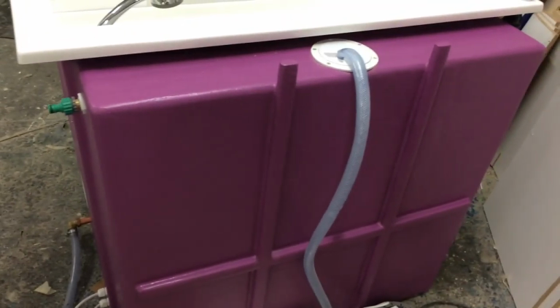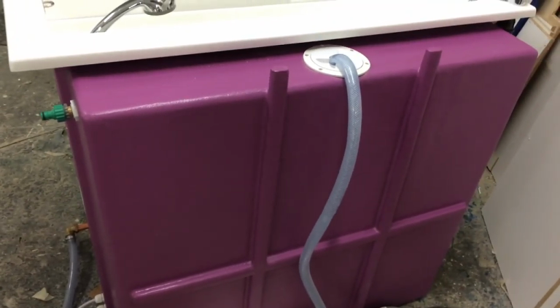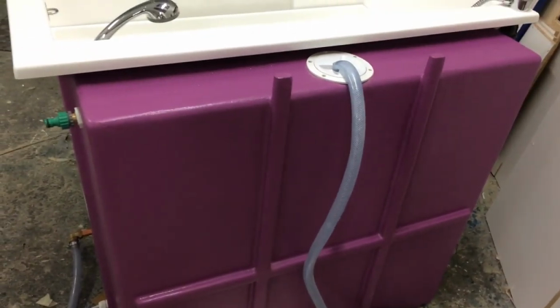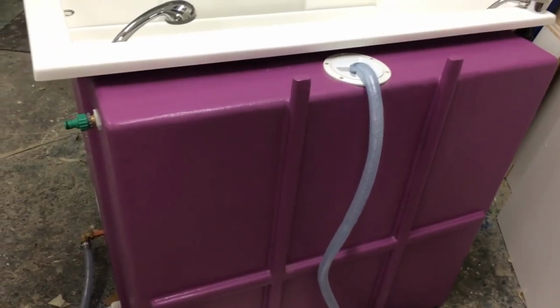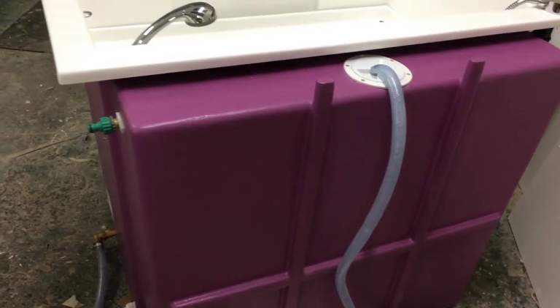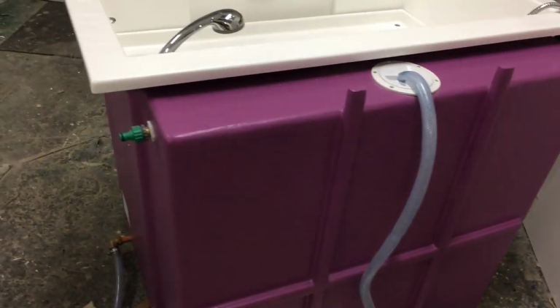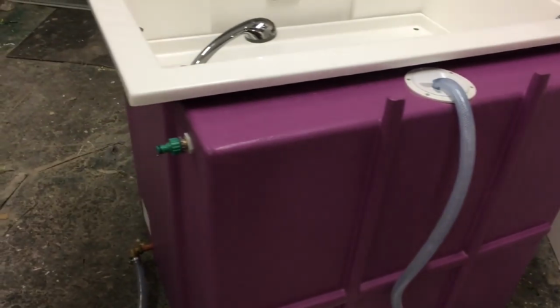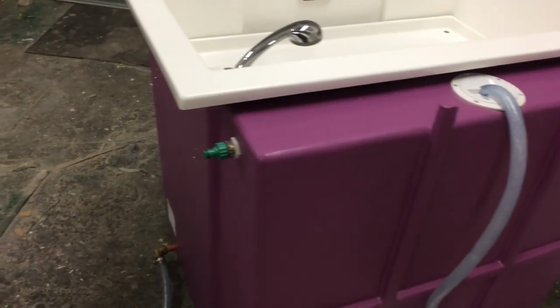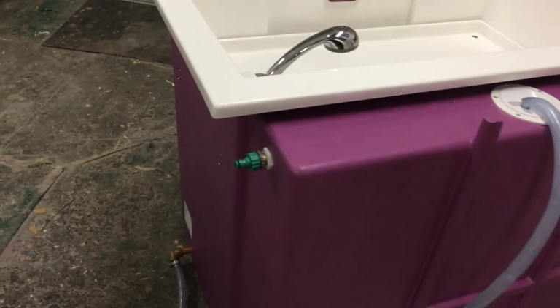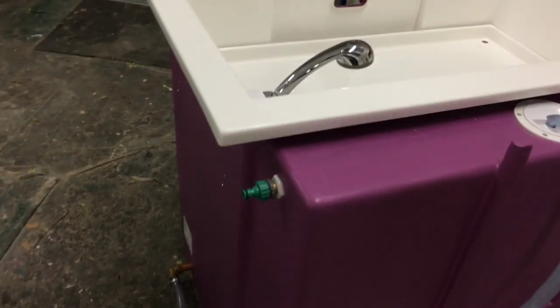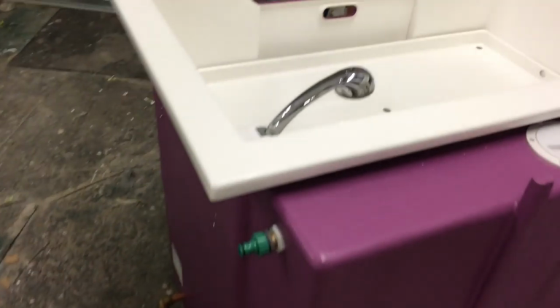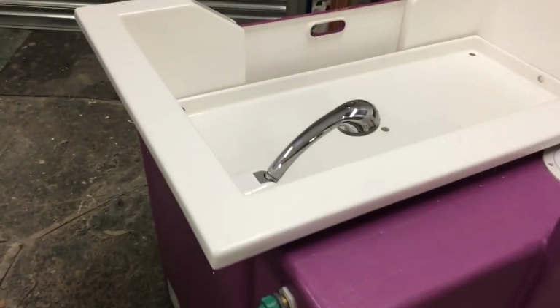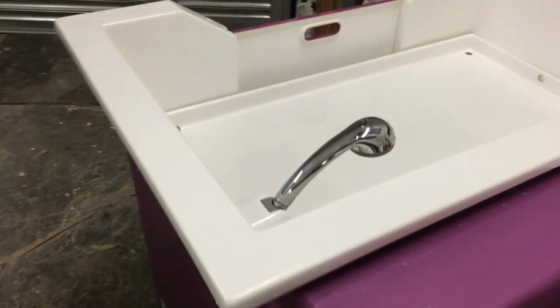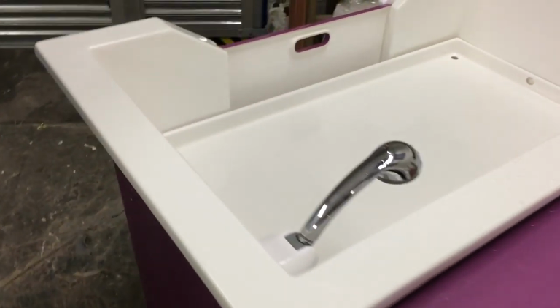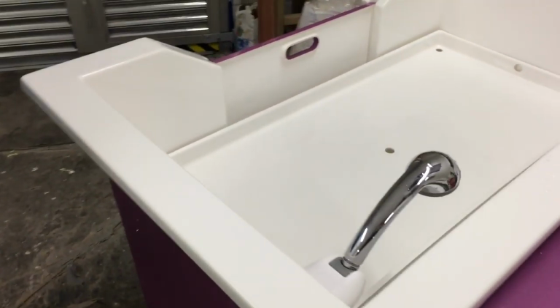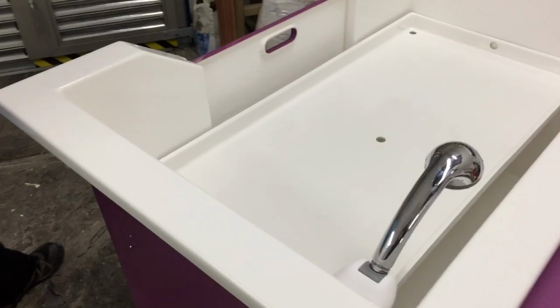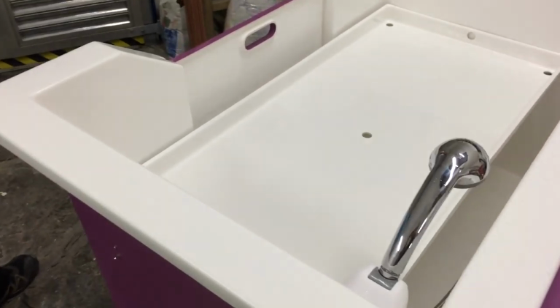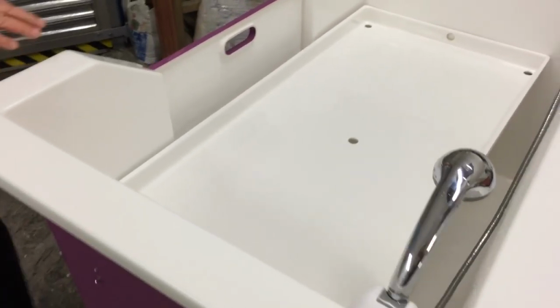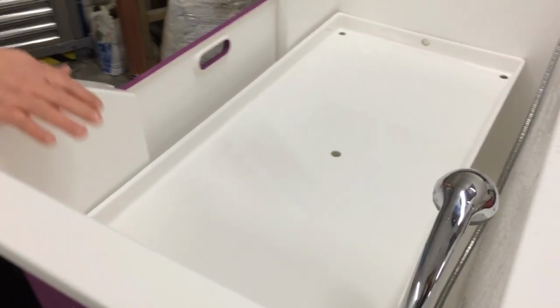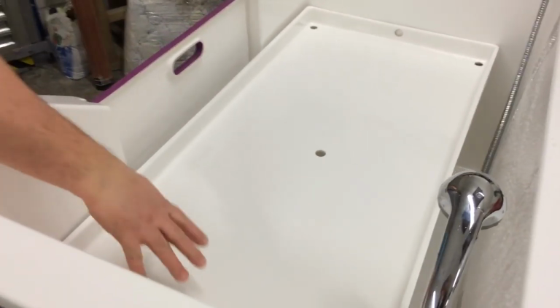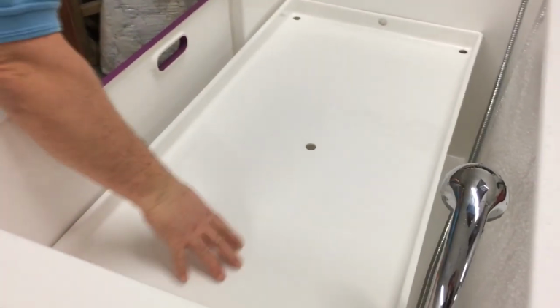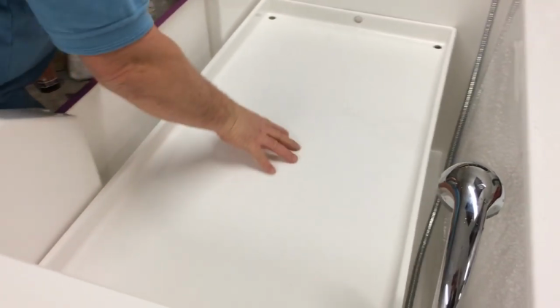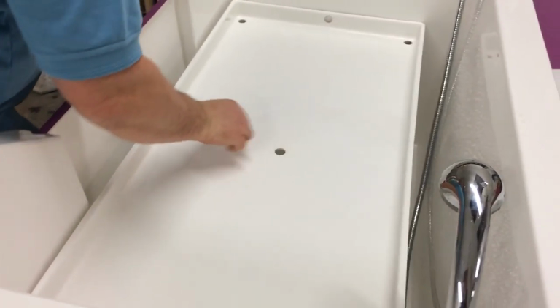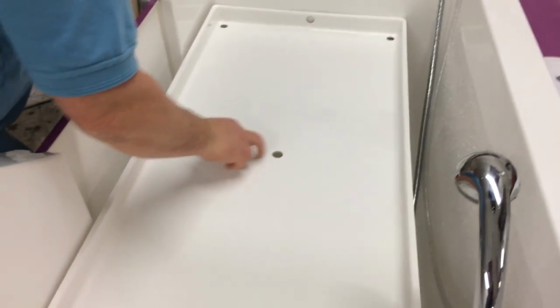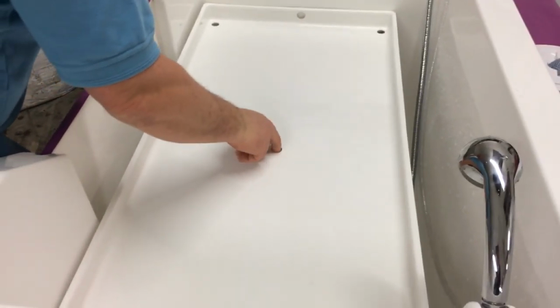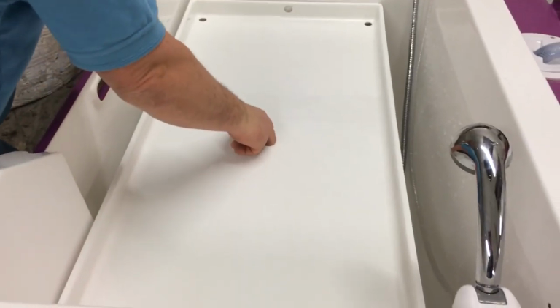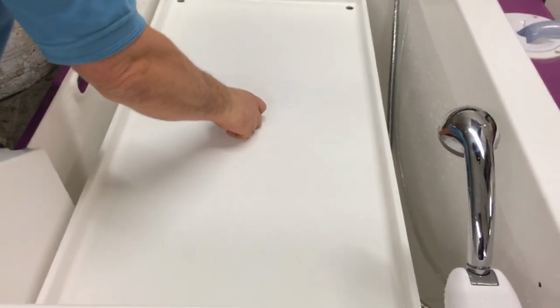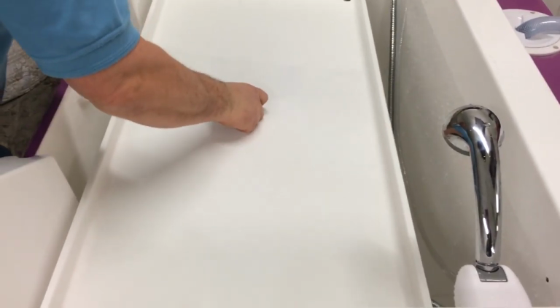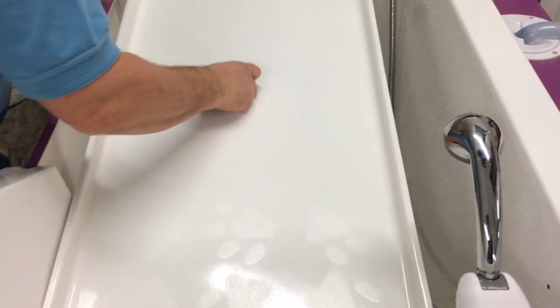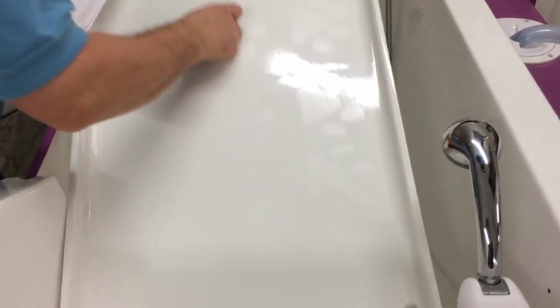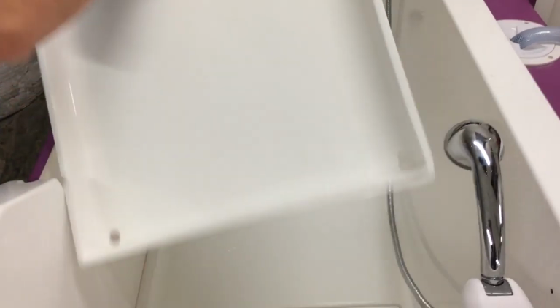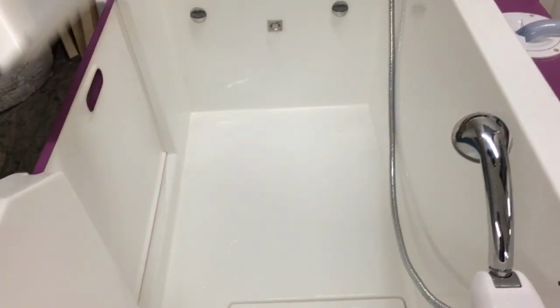Let's have a little look at the small dog shelf. As we pan in, you can see the small dog shelf, which is an option and extra, and can be removed quite easily like so.